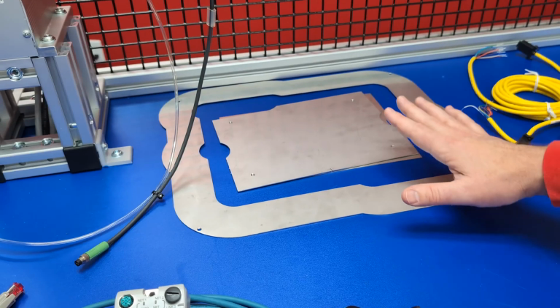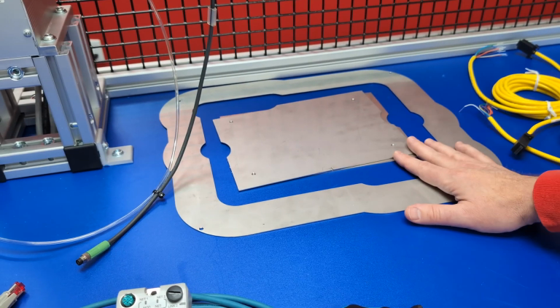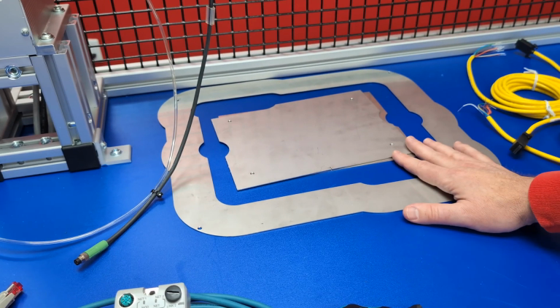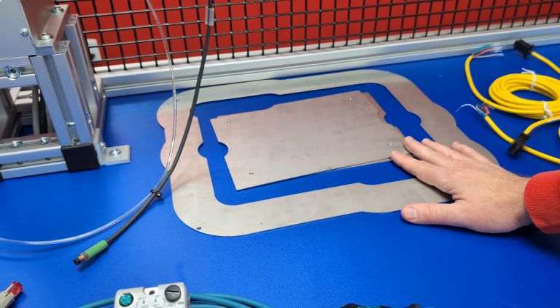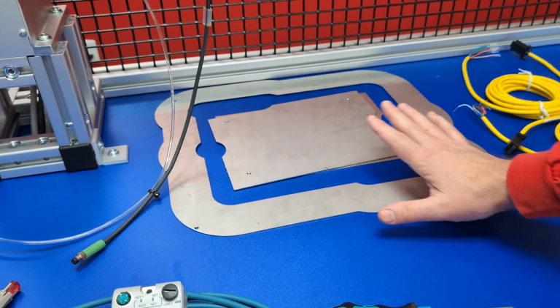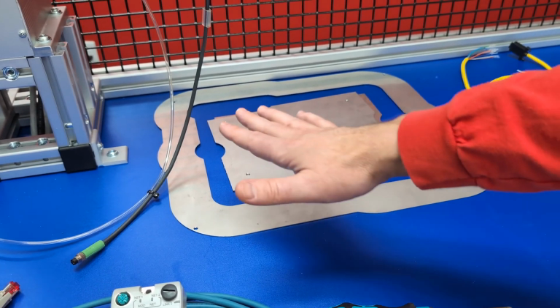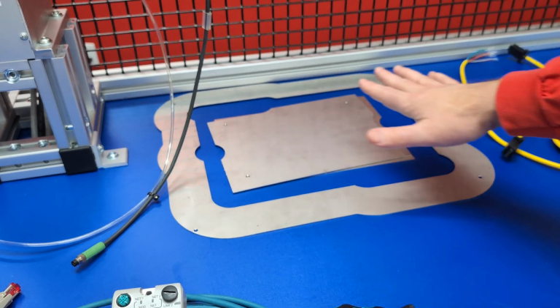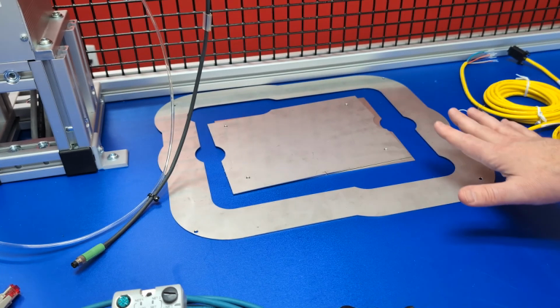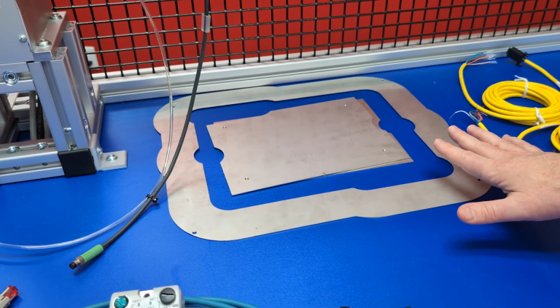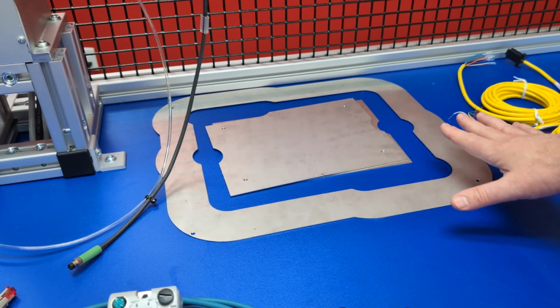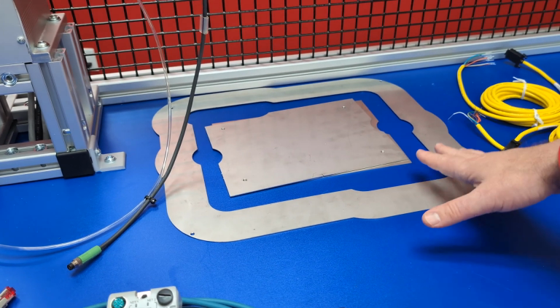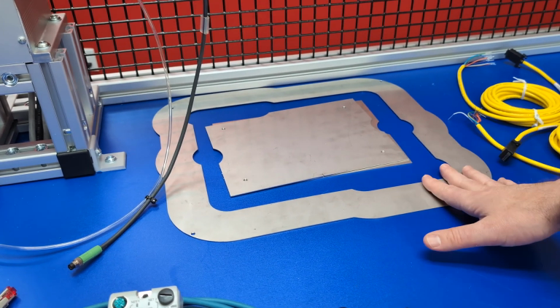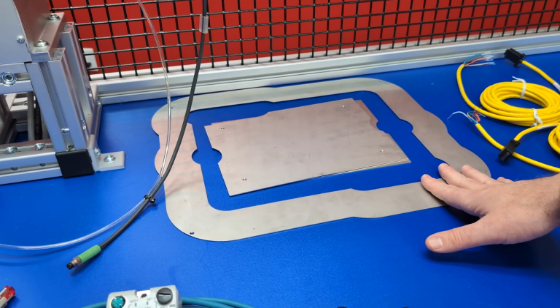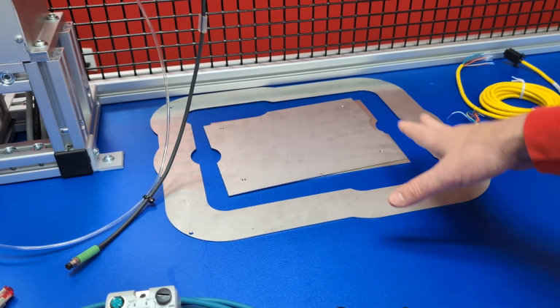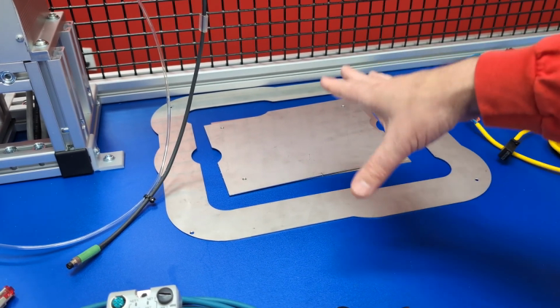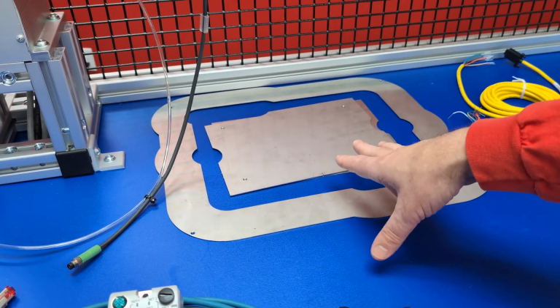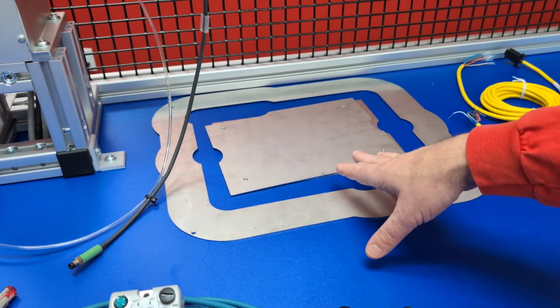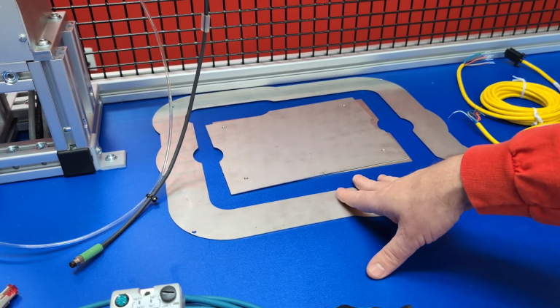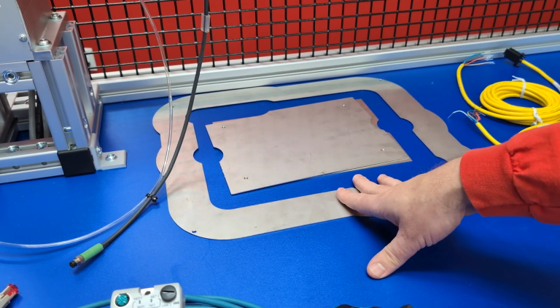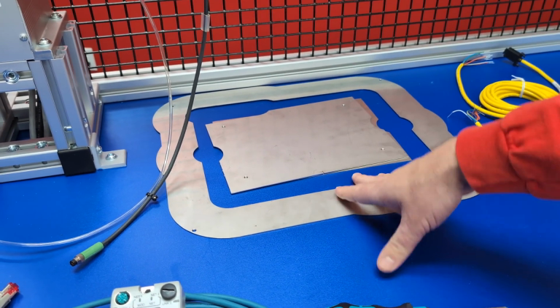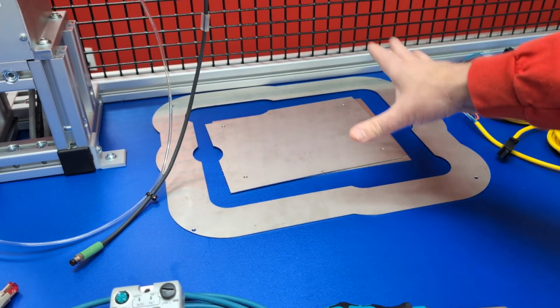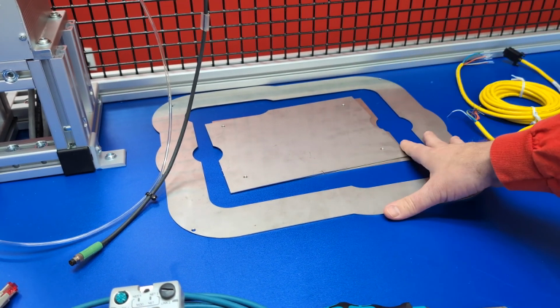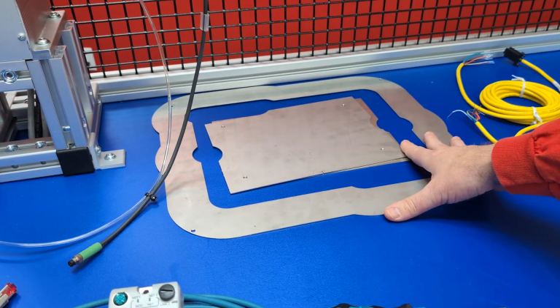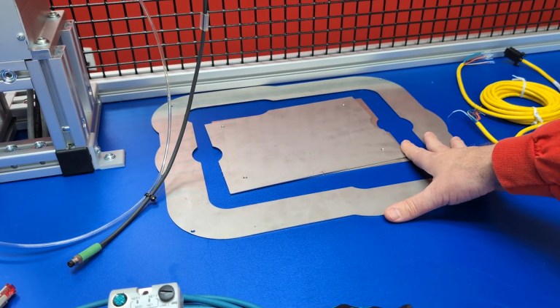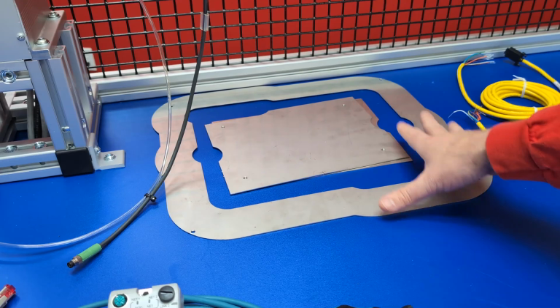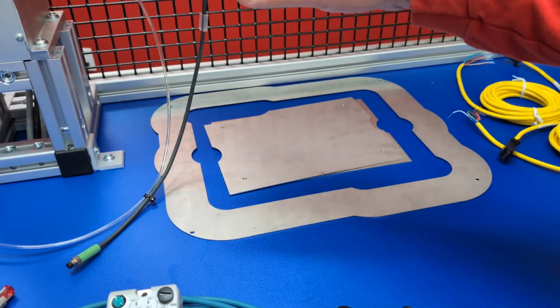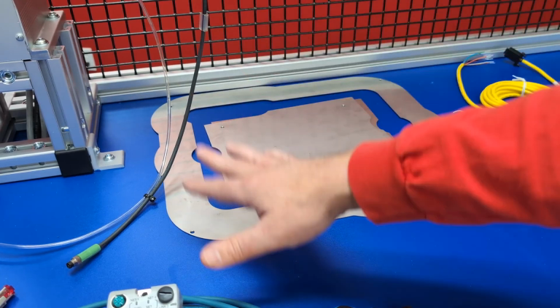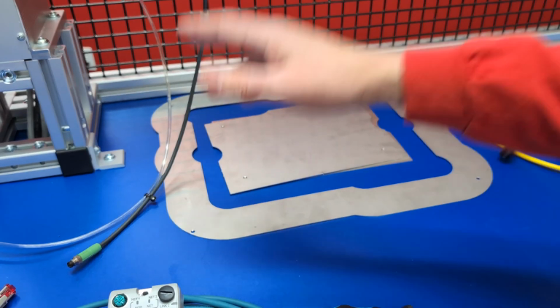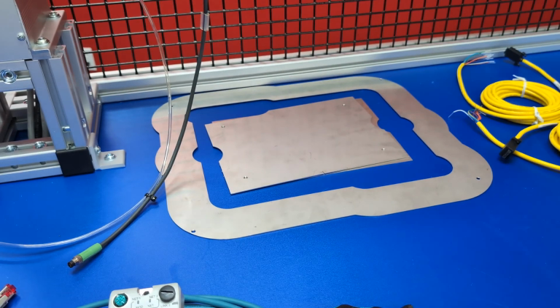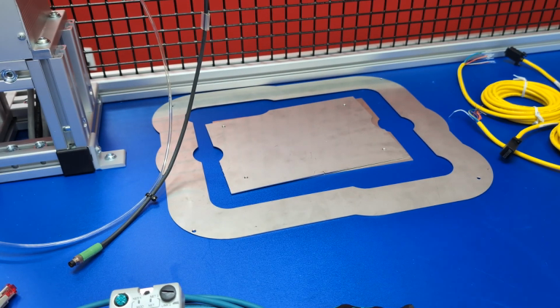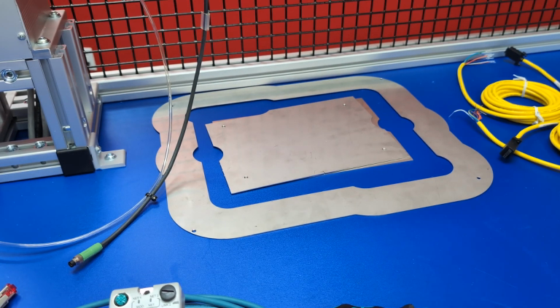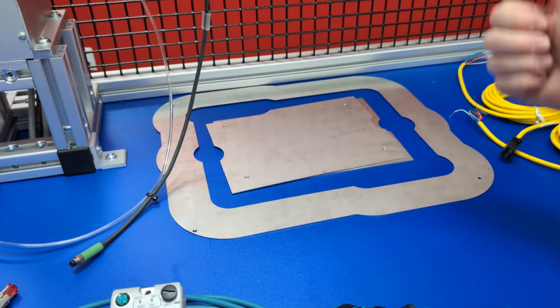And finally, we have our actual fixturing that we need to do and our frames. I have this made, almost drilled.